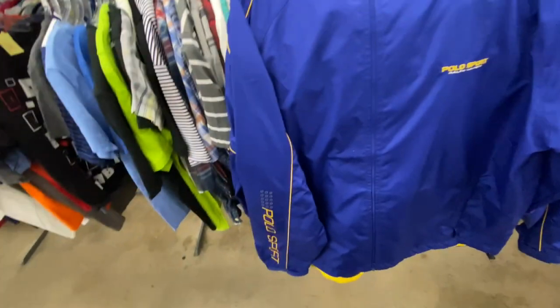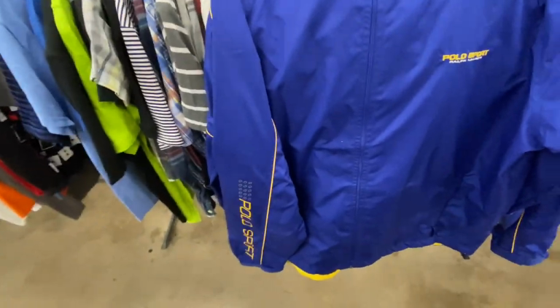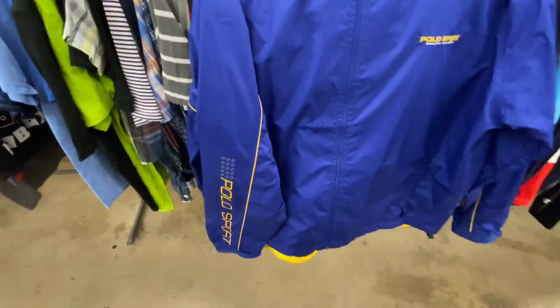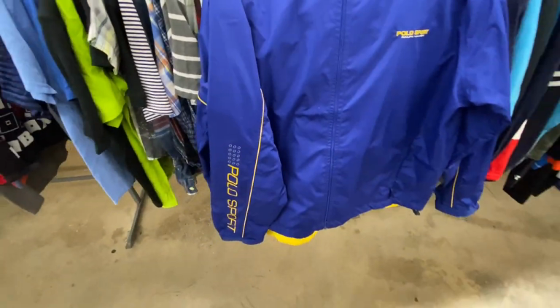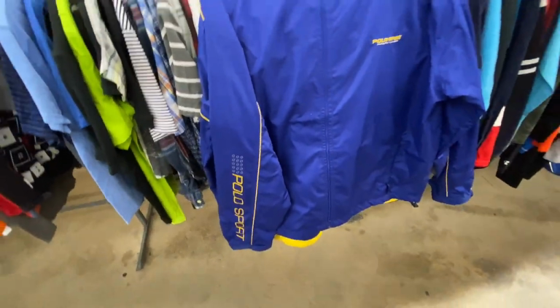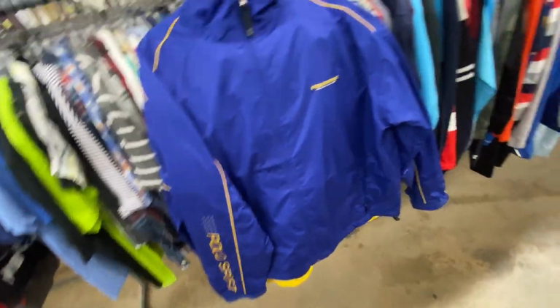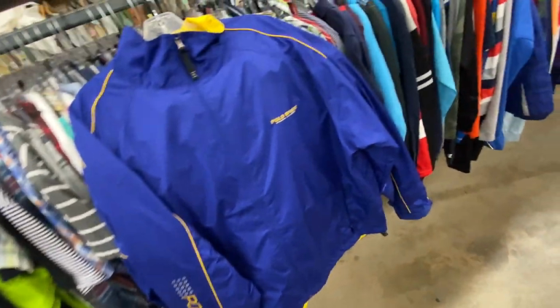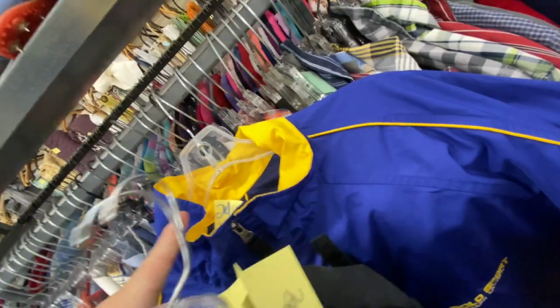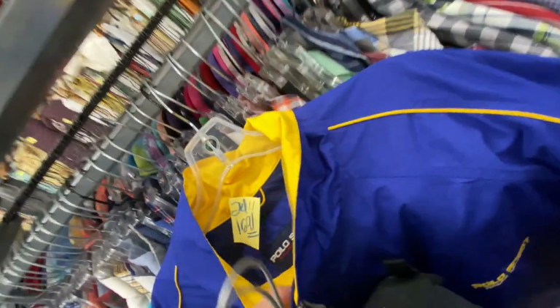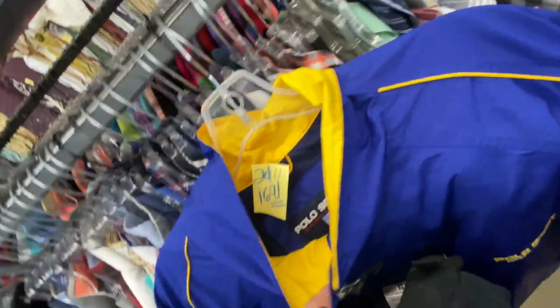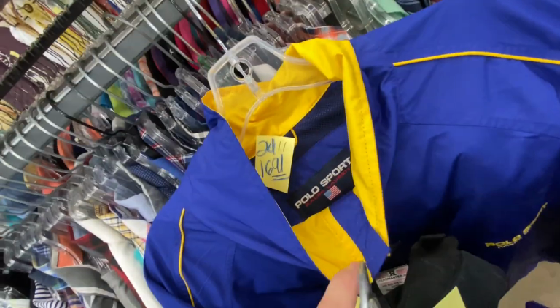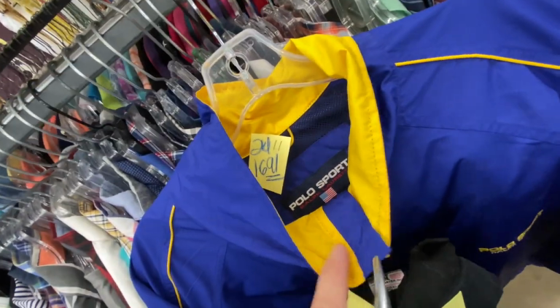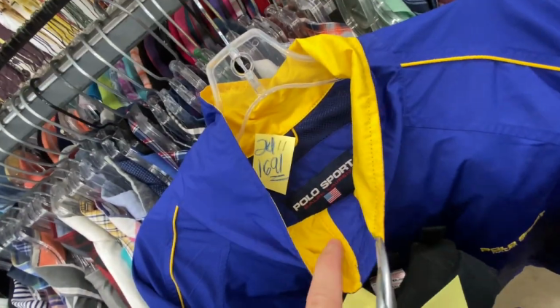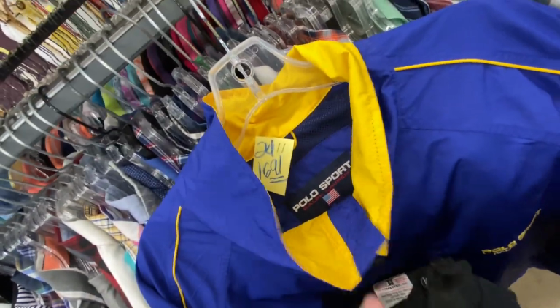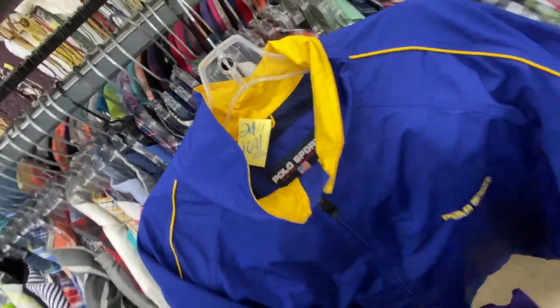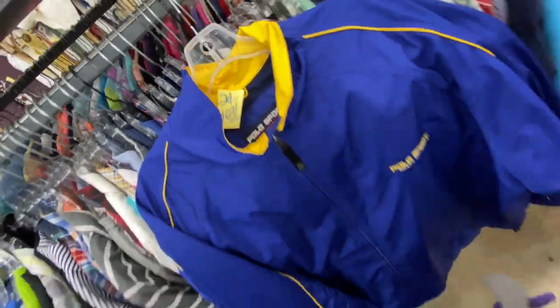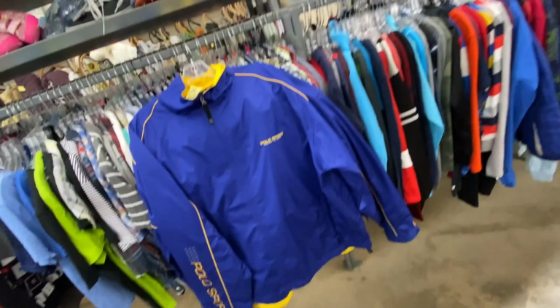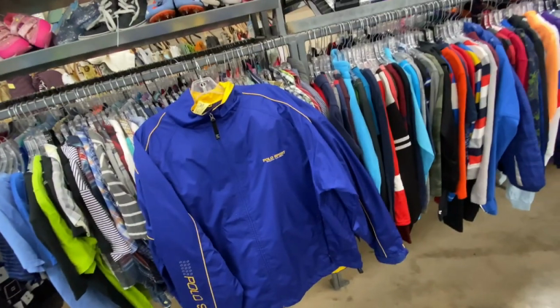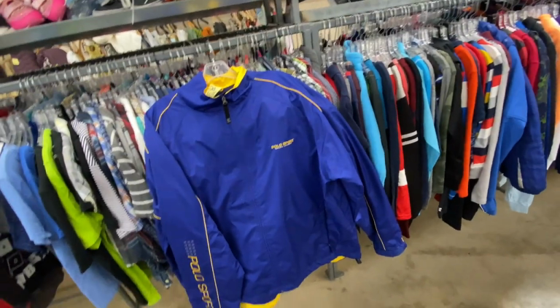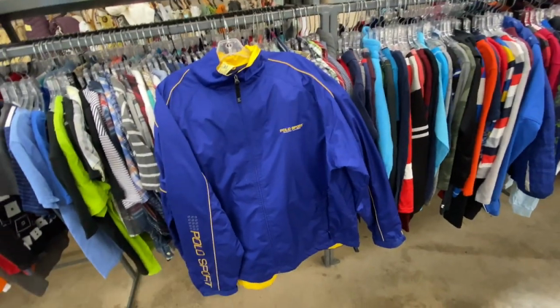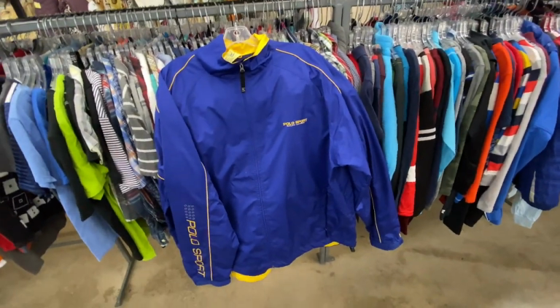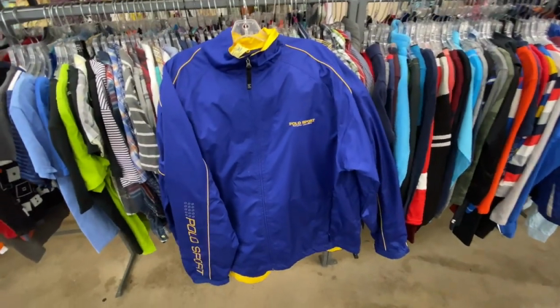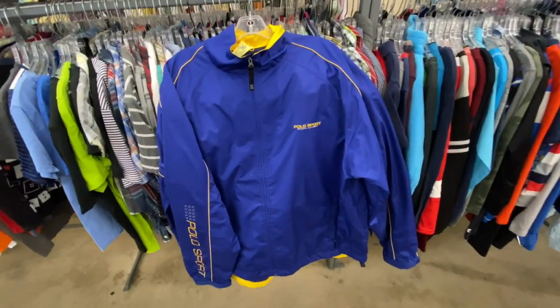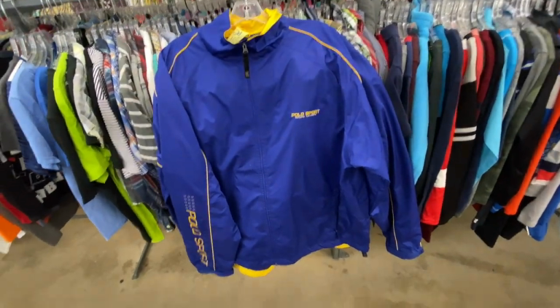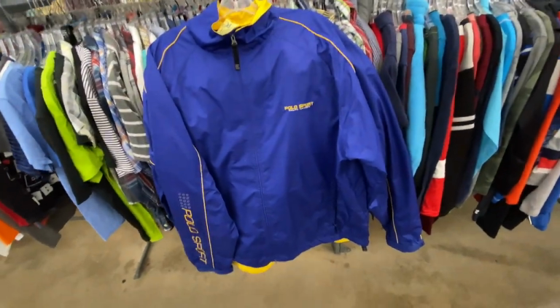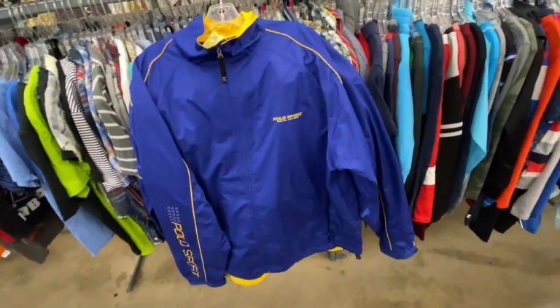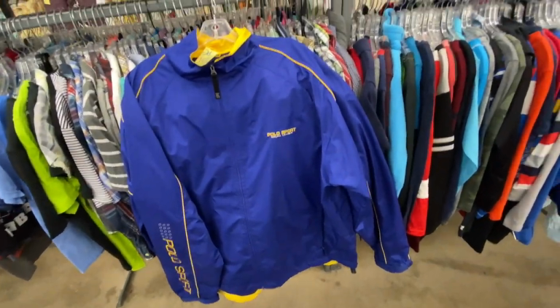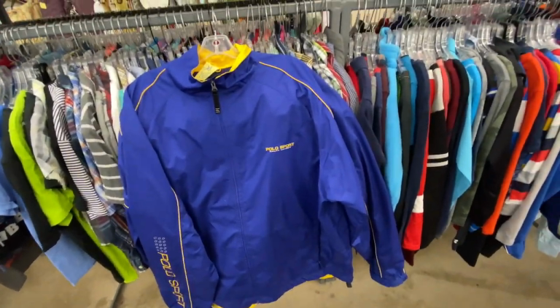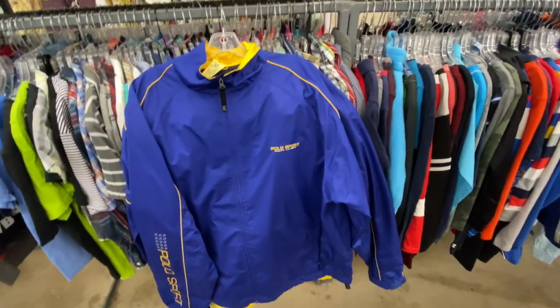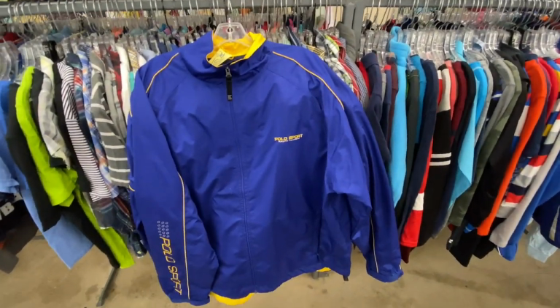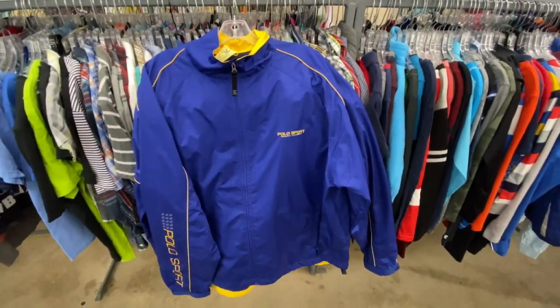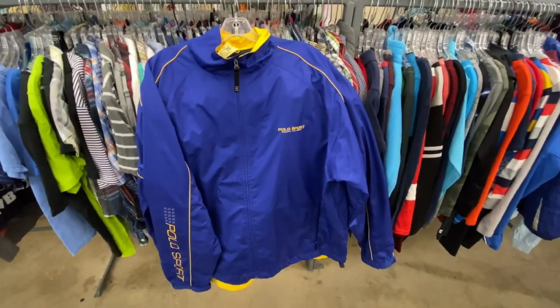We got the Polo Sport windbreaker — you got the spell out on the sleeve. Unfortunately they want $17 for that one. You can never go wrong with the royal blue and yellow, but it looks like these just don't go for what they used to.